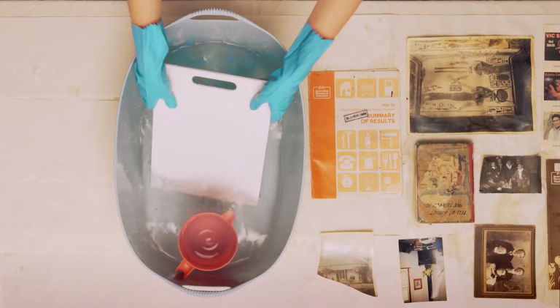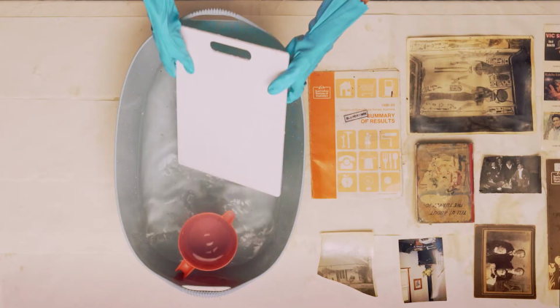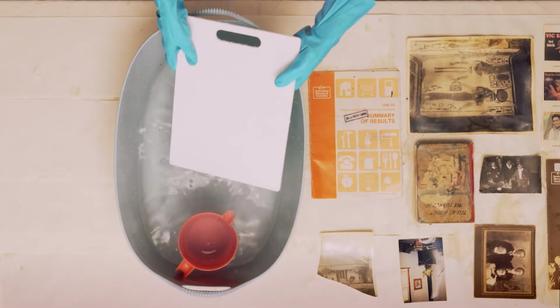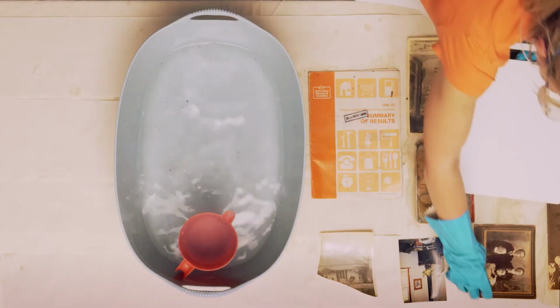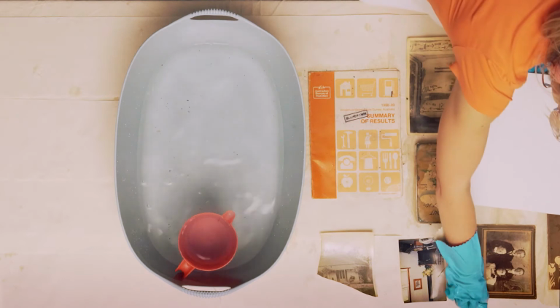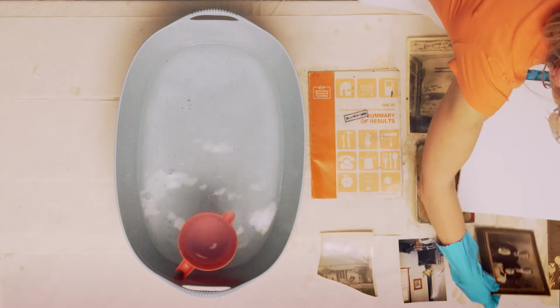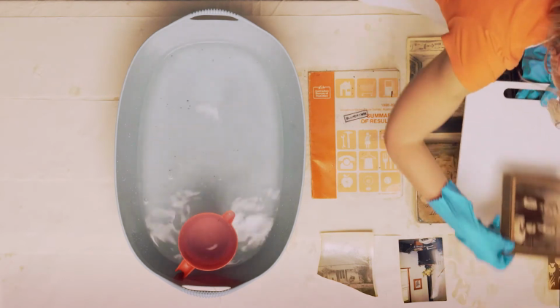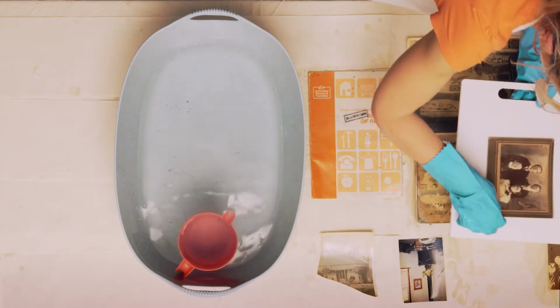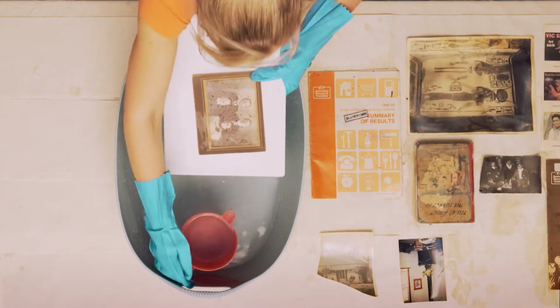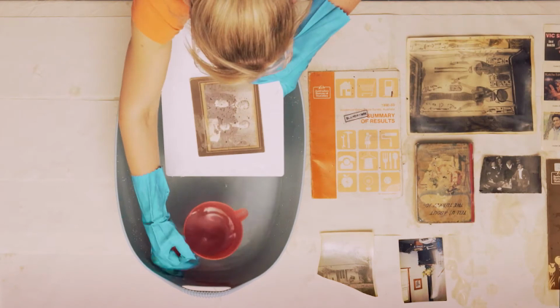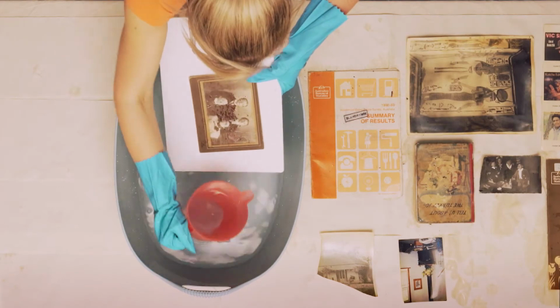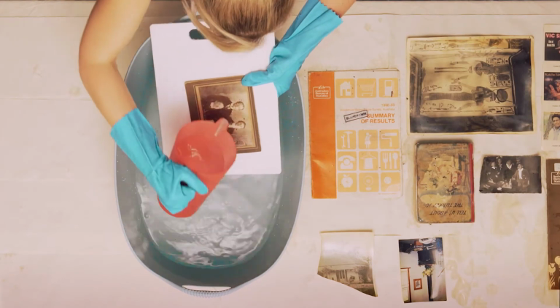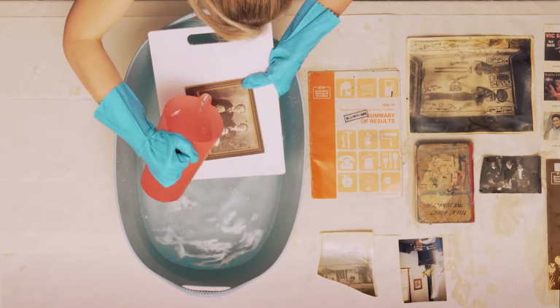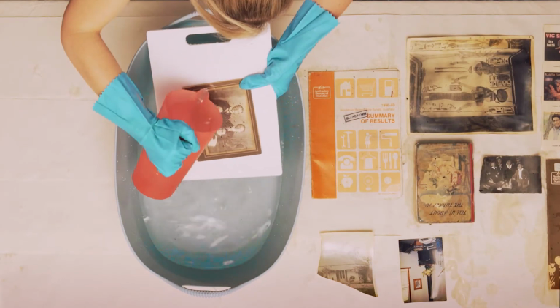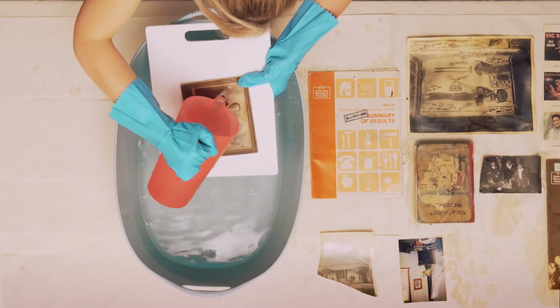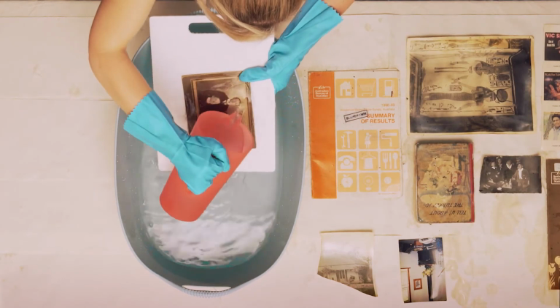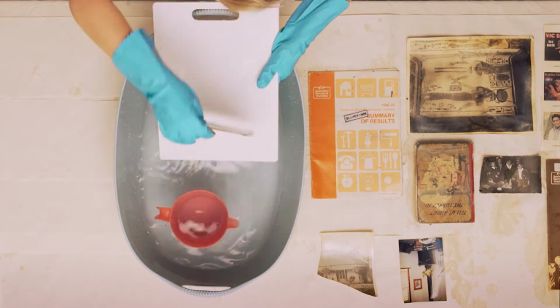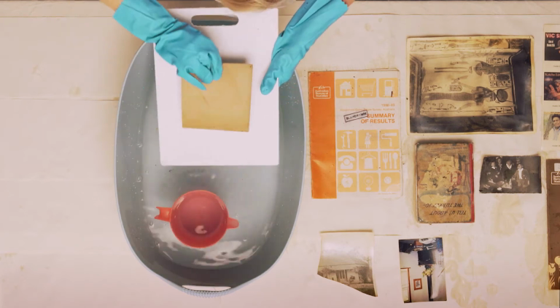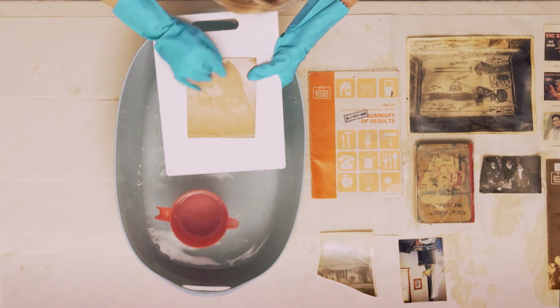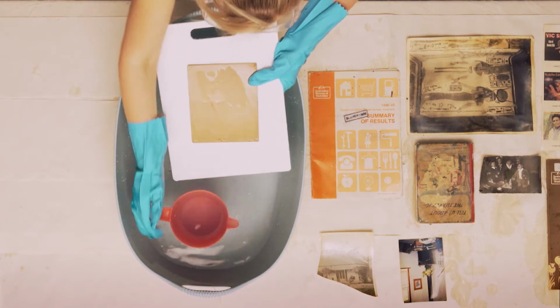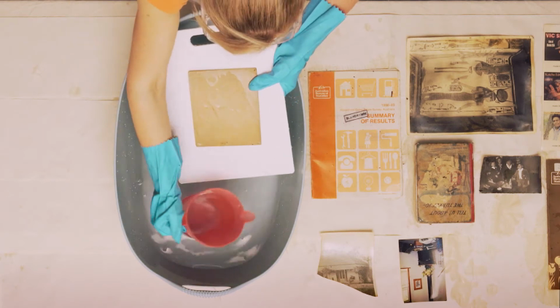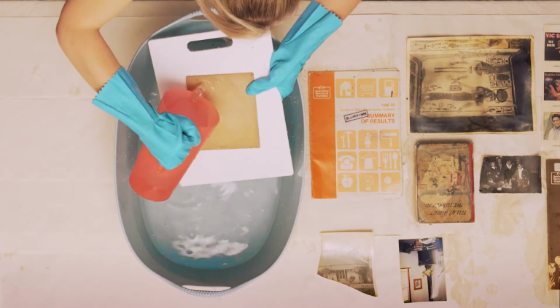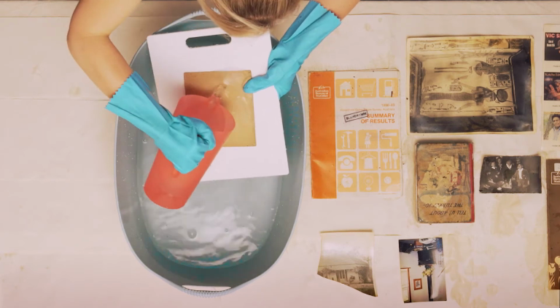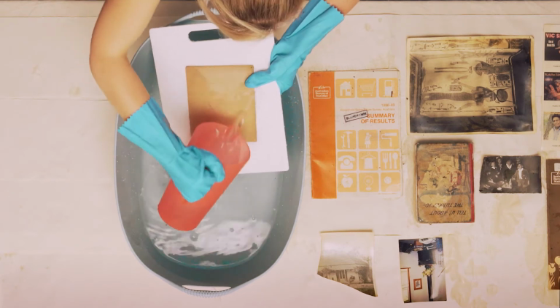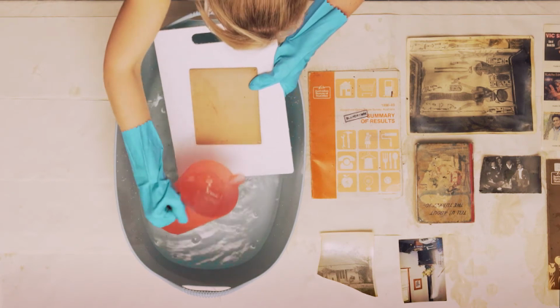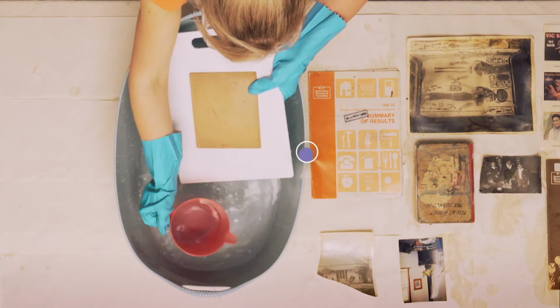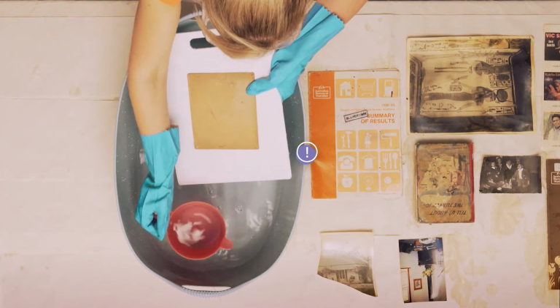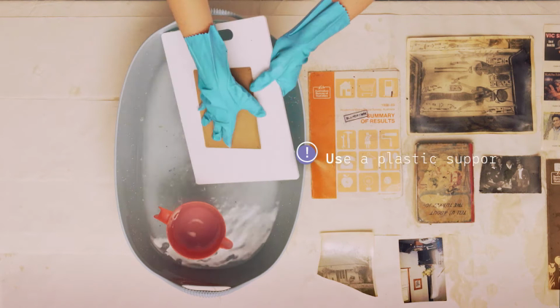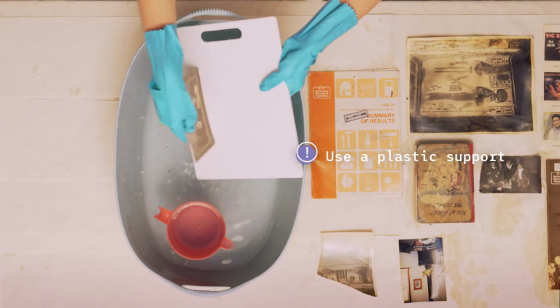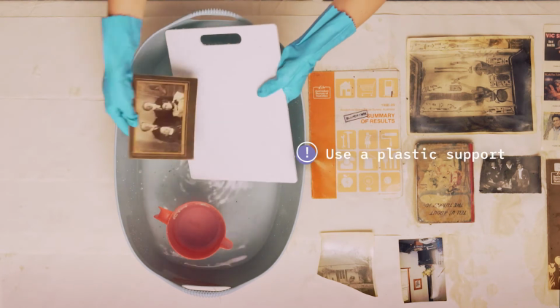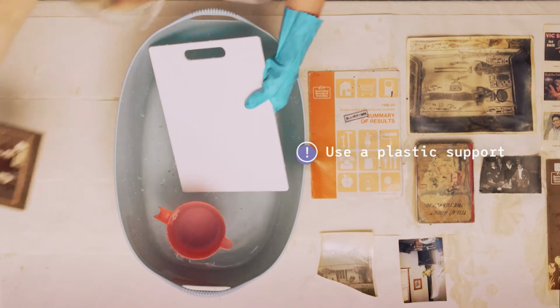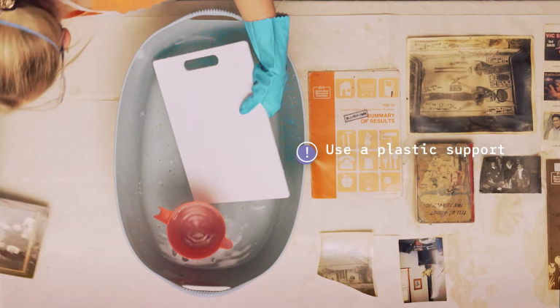If possible, separate photographs before you wash them, and avoid touching the image. Remember that wet items will be very fragile. You can use a plastic support to reduce handling damage.